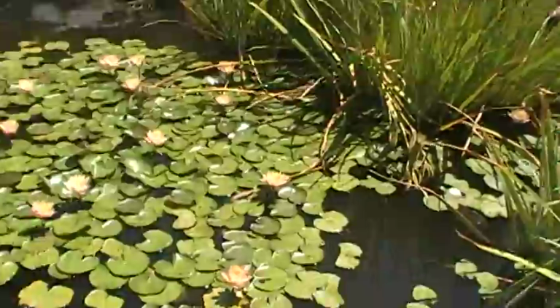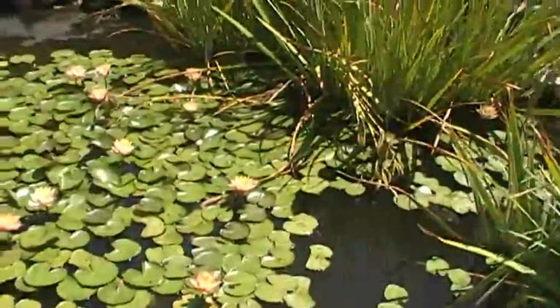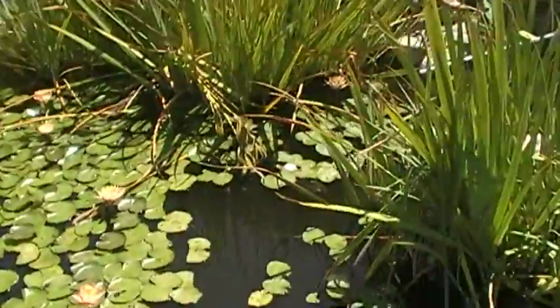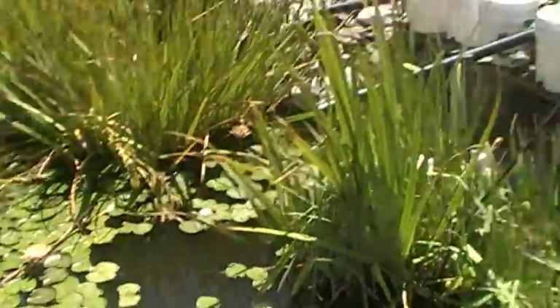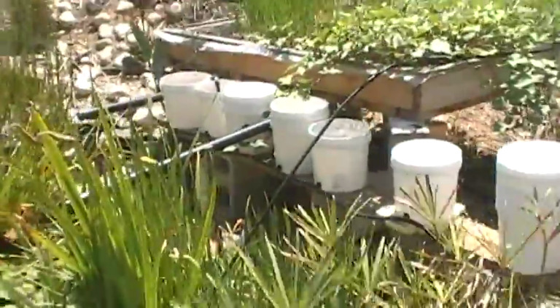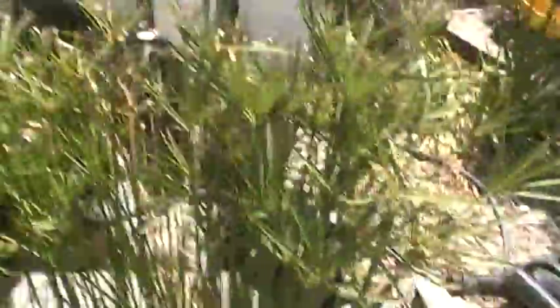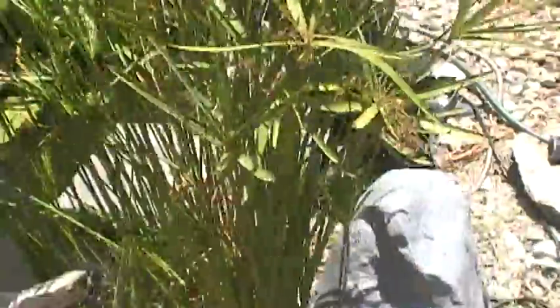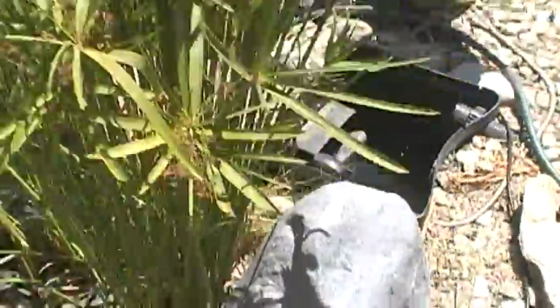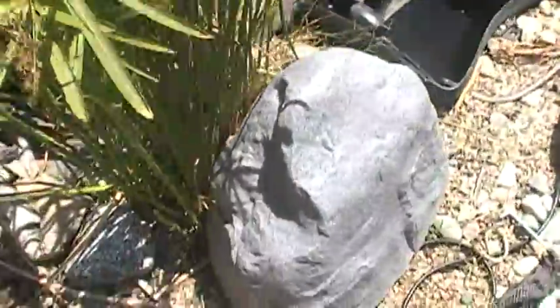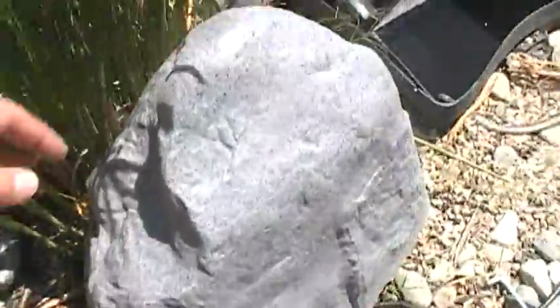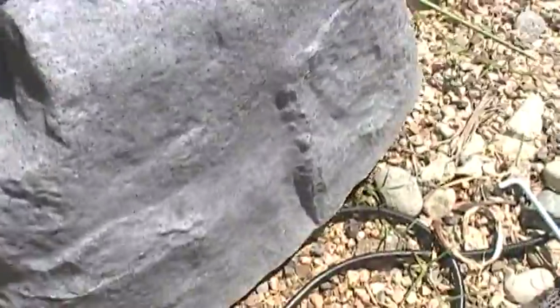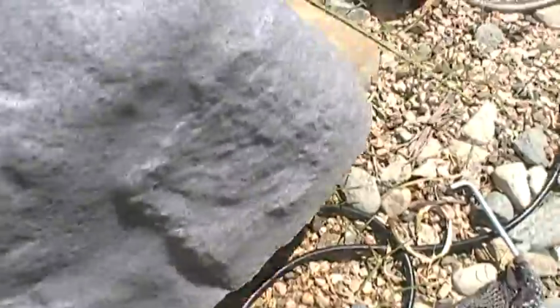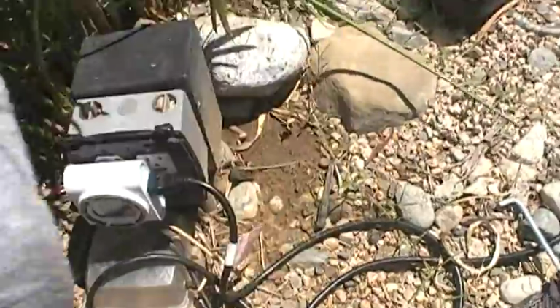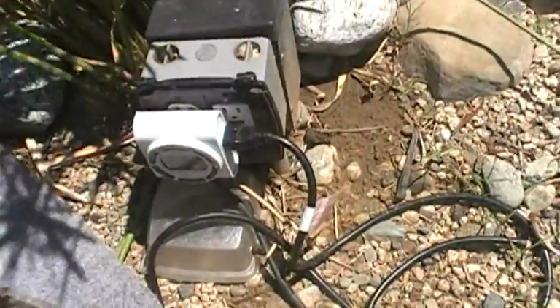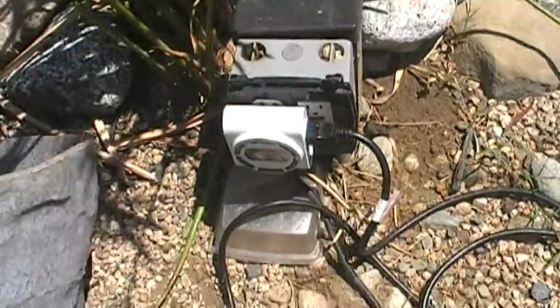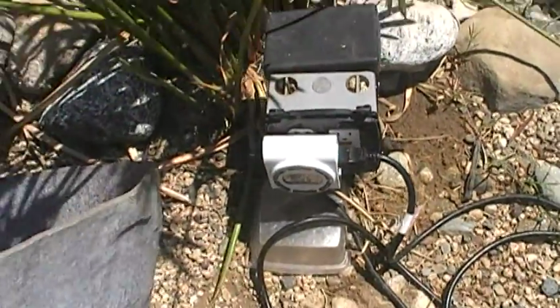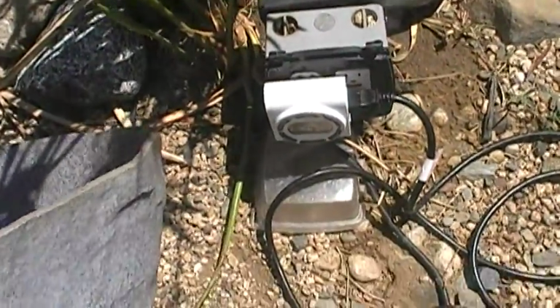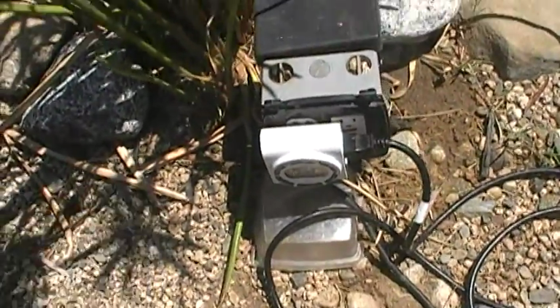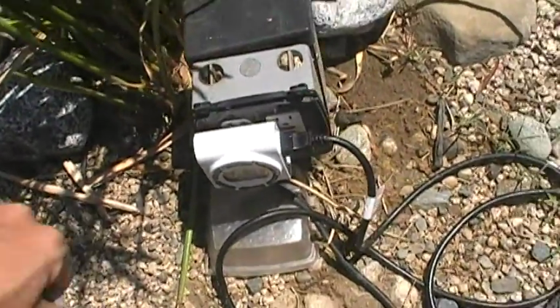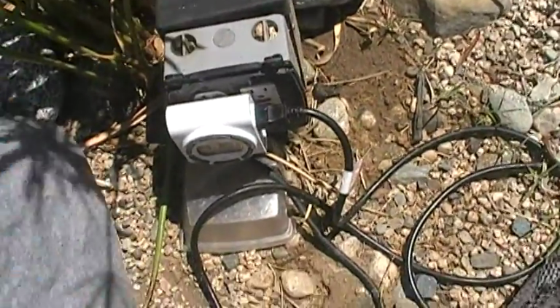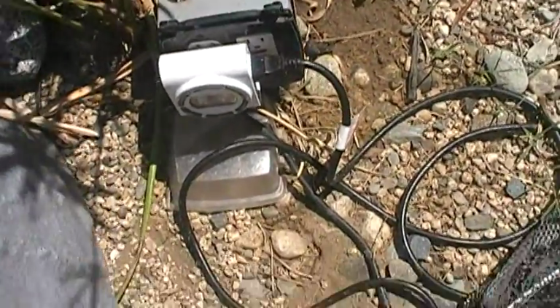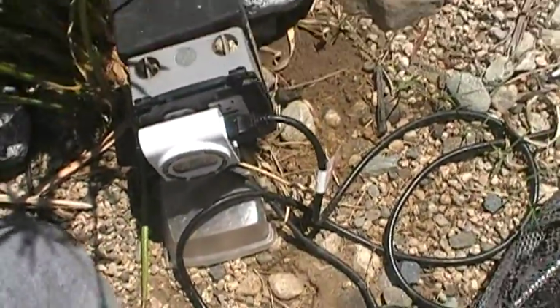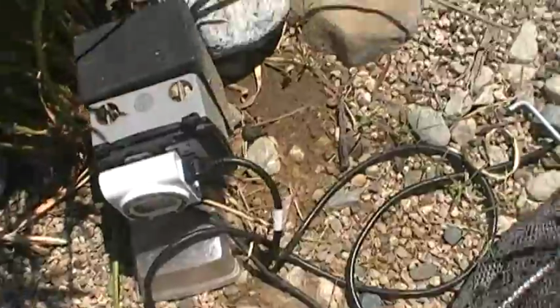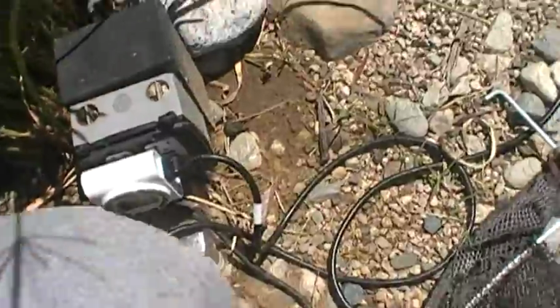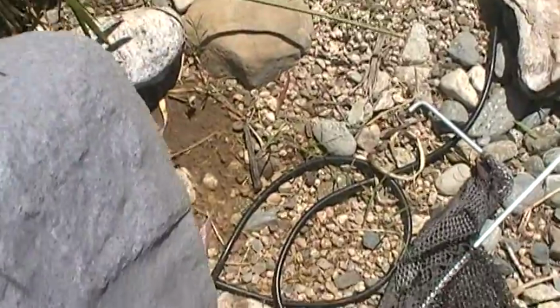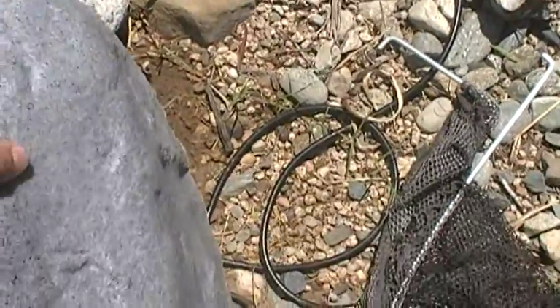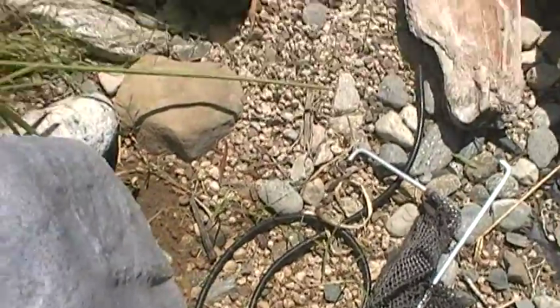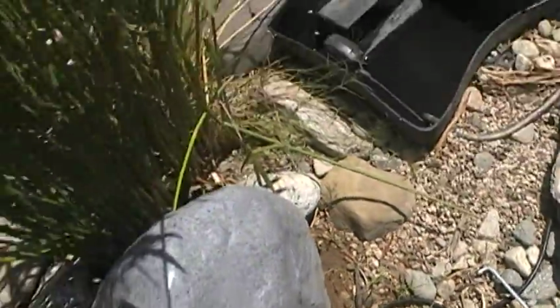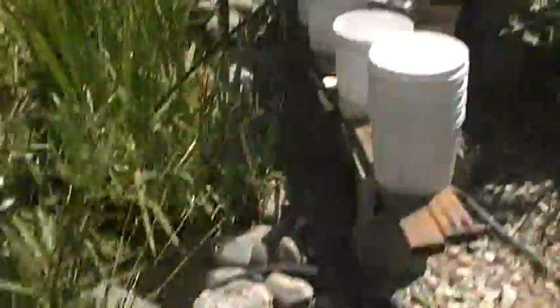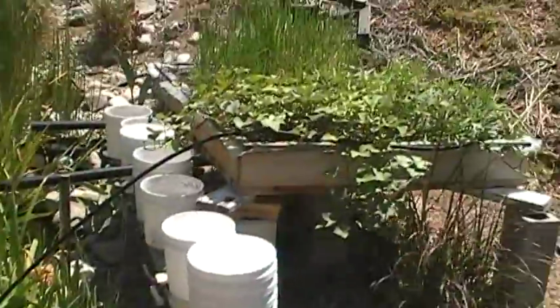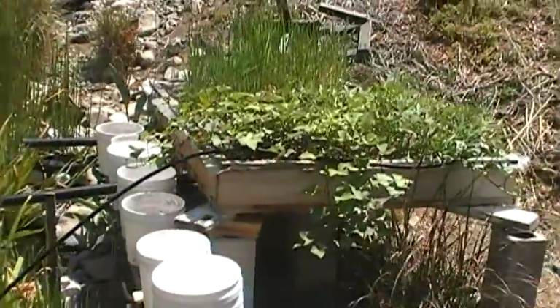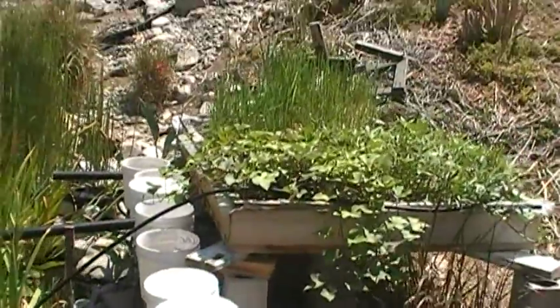Right now I've got it on a timer — it pumps water into the grow bed every two hours for about an hour, and so it's been working pretty good.